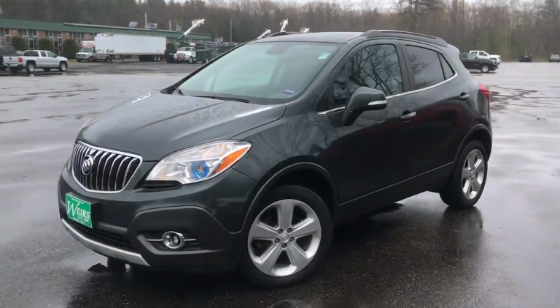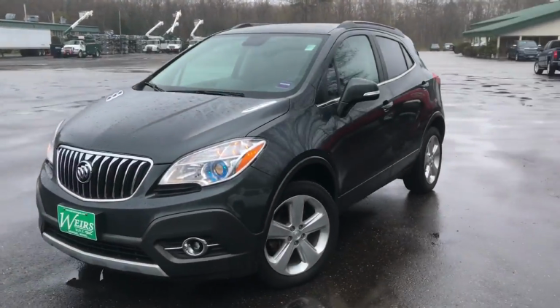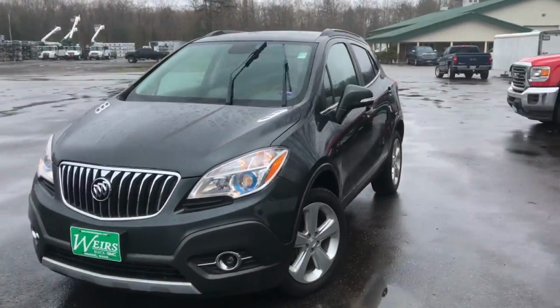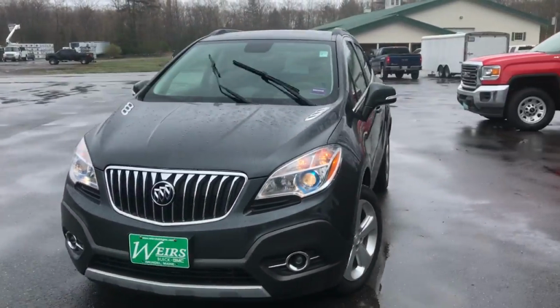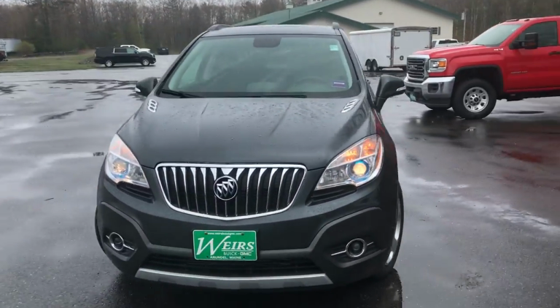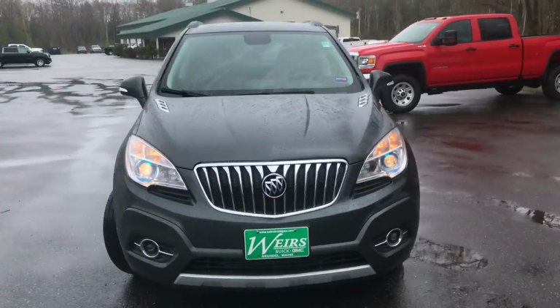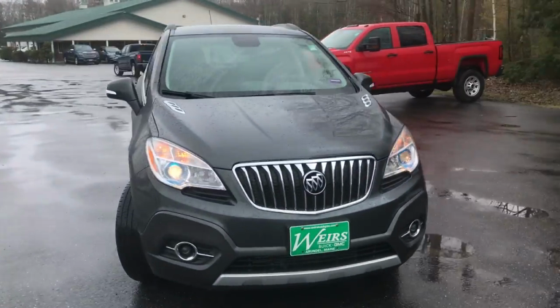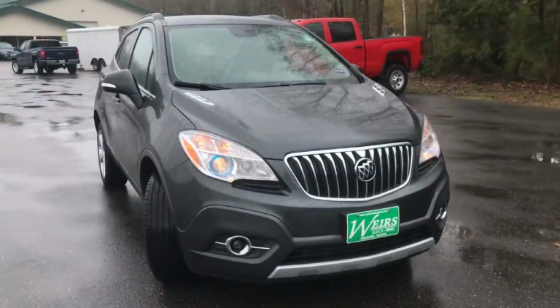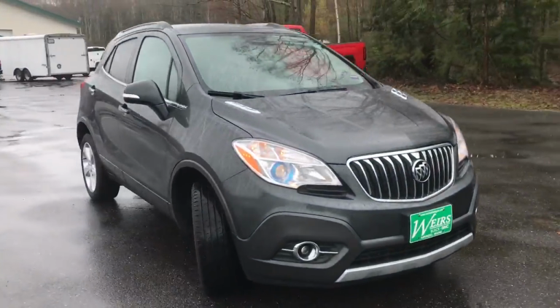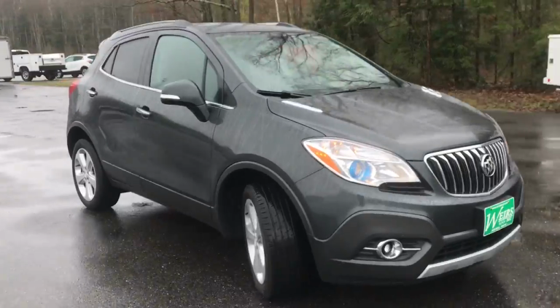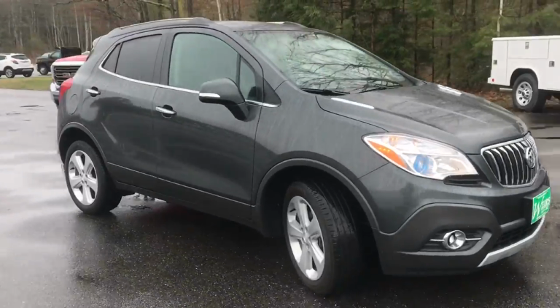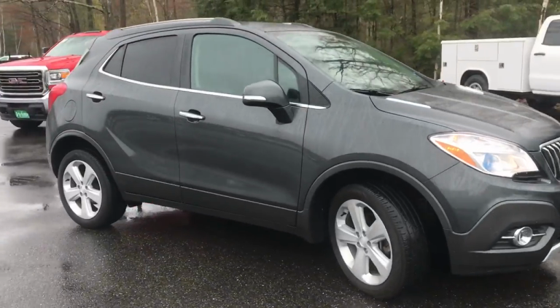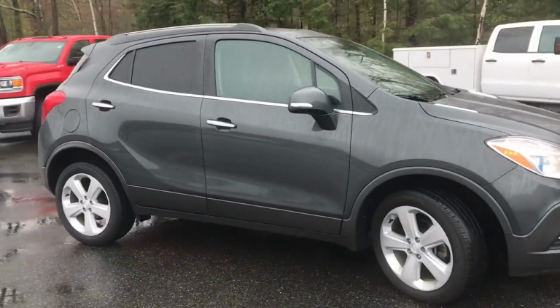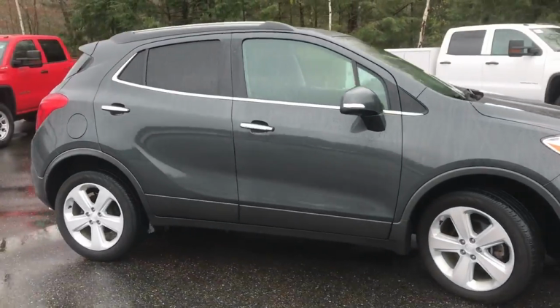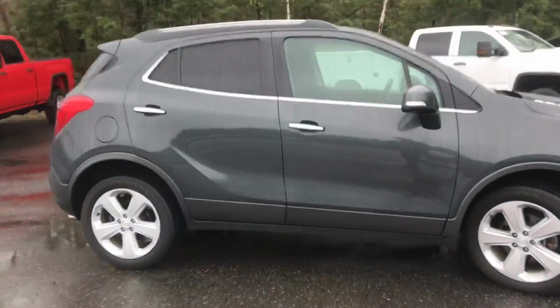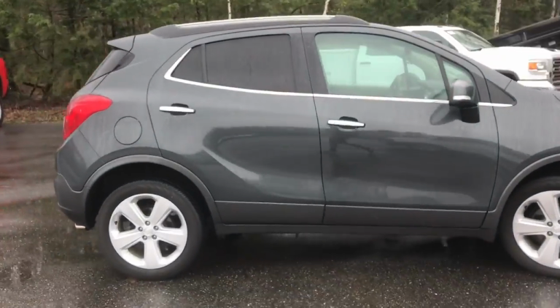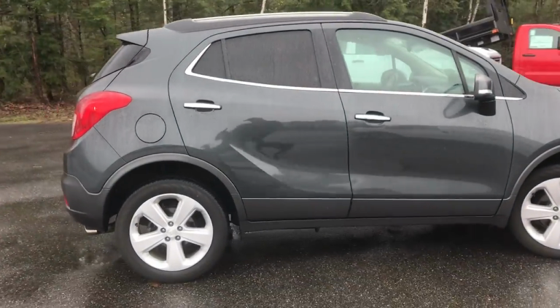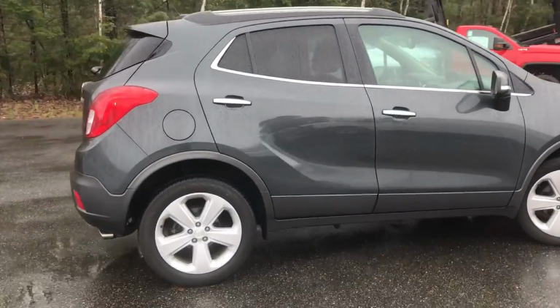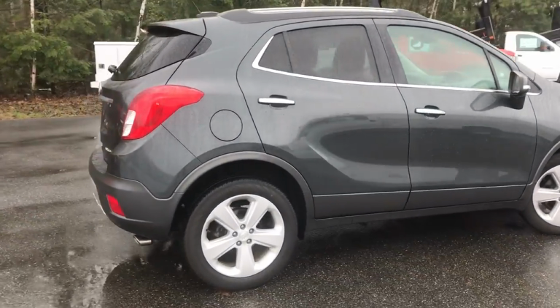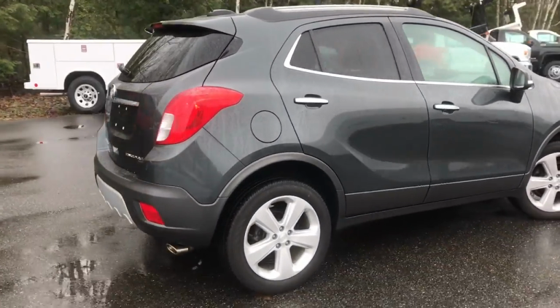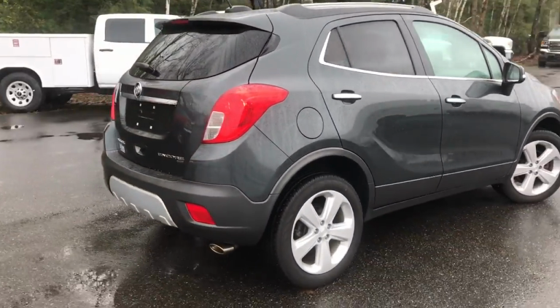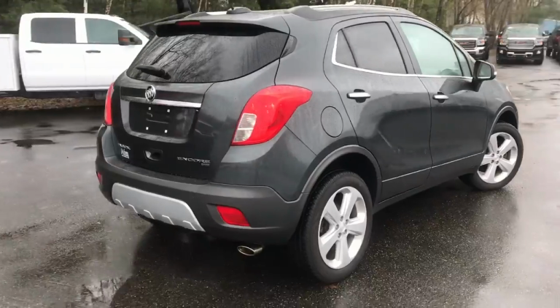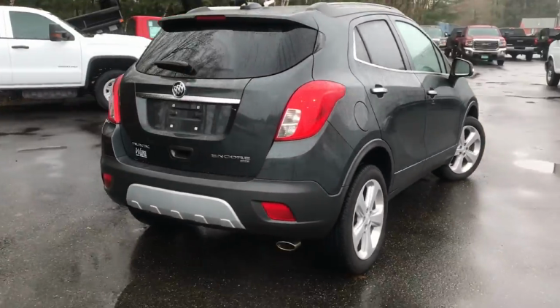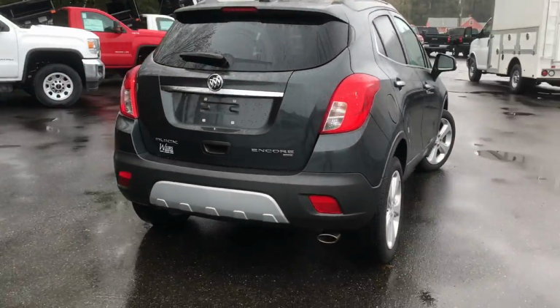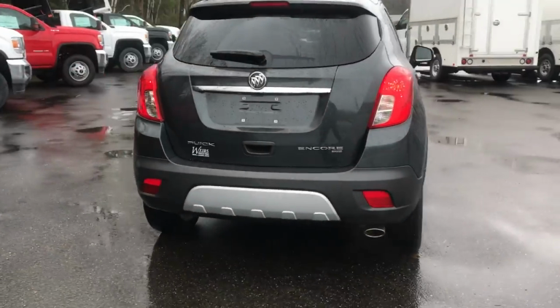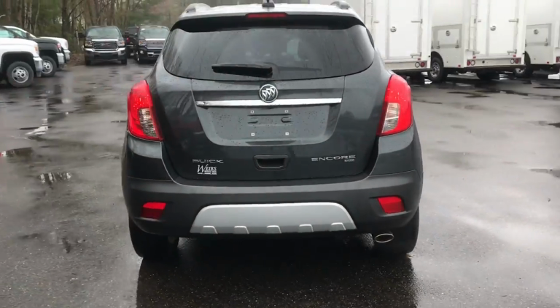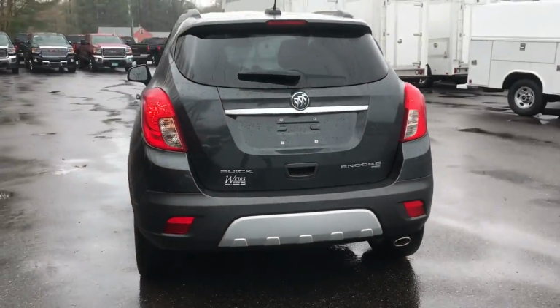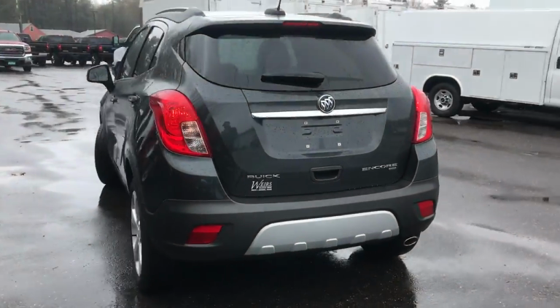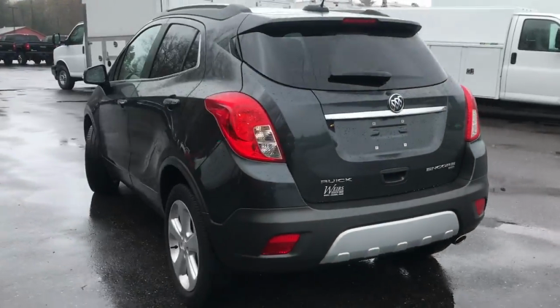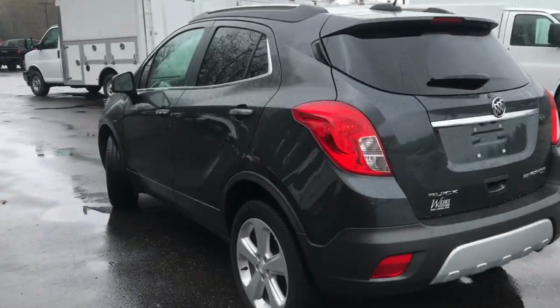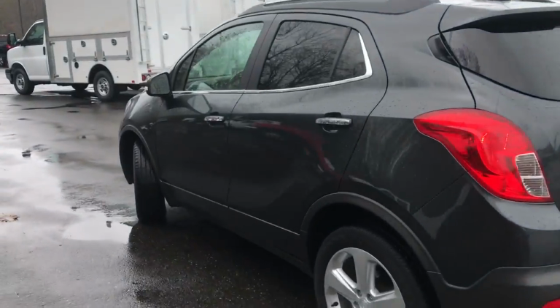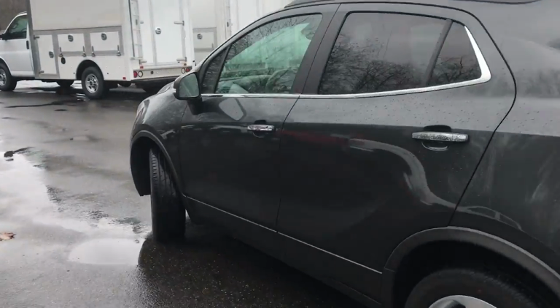Good afternoon over here at Wears Buick GMC Route 1 in Arundel, Maine. I just wanted to do a quick walk-around video of this 2016 Buick Encore all-wheel drive that we have here at the dealership. It's in very good shape. It's got a little over 26,000 miles on it.